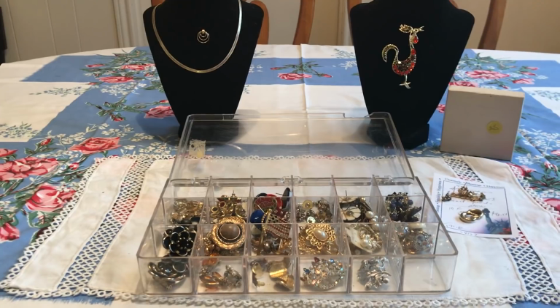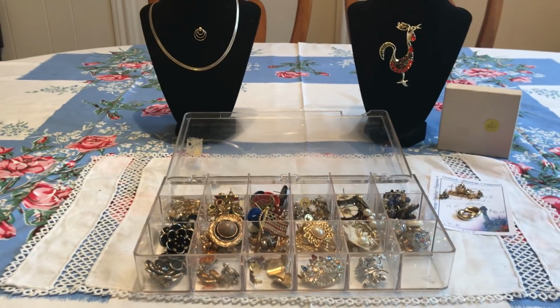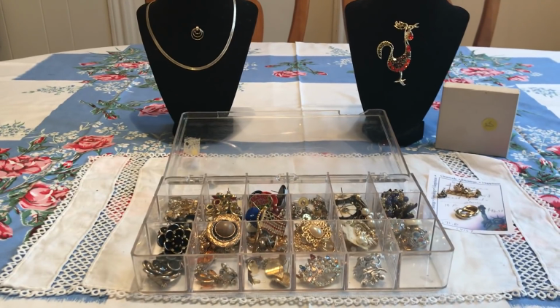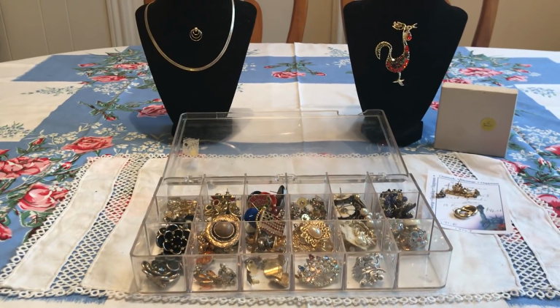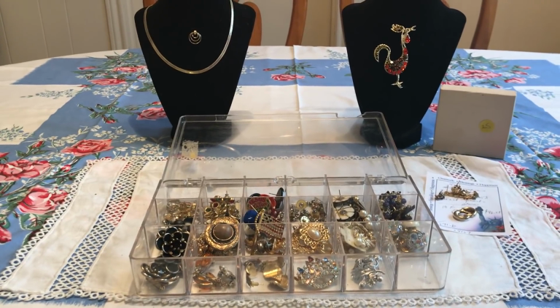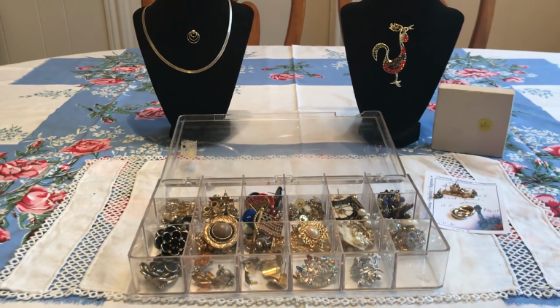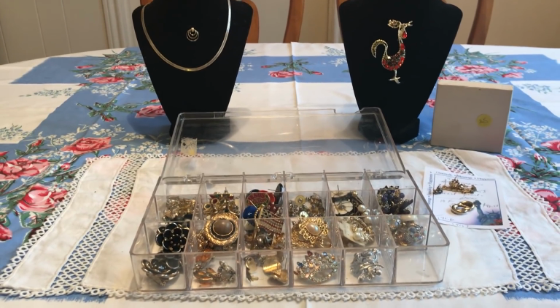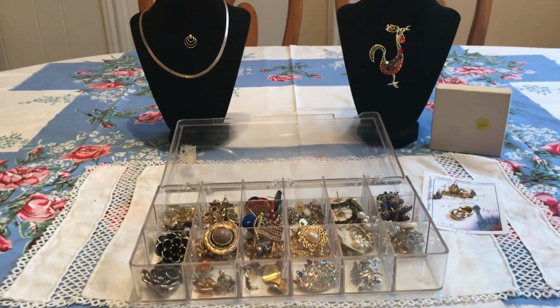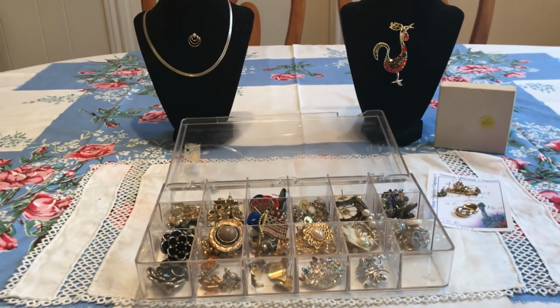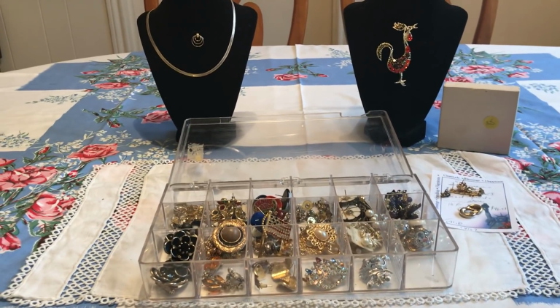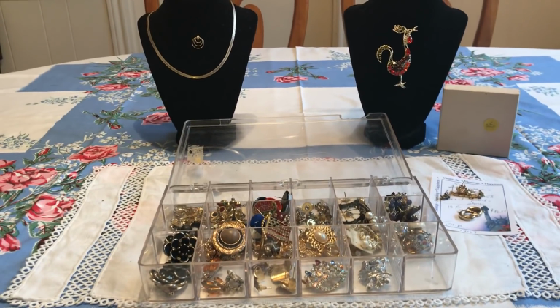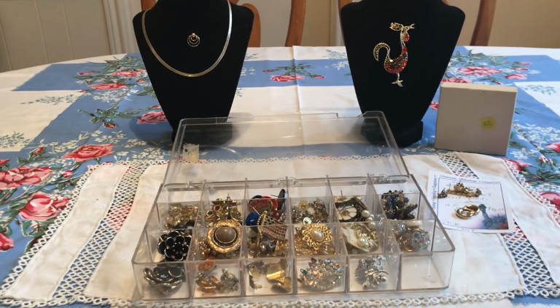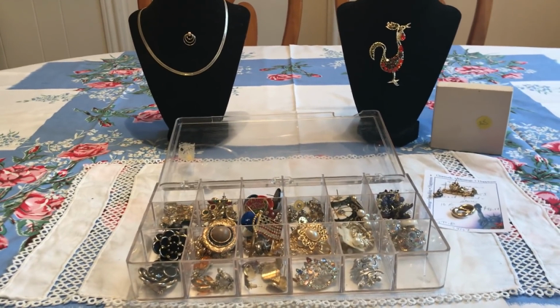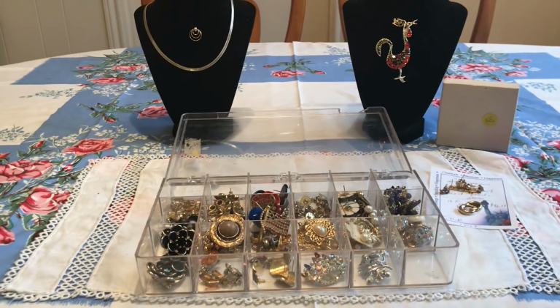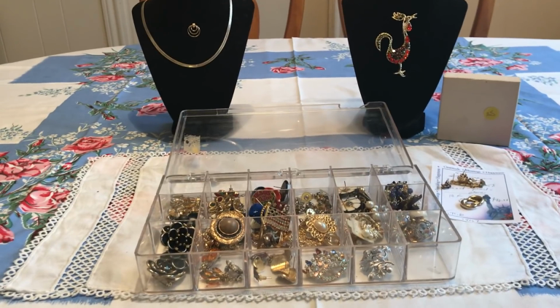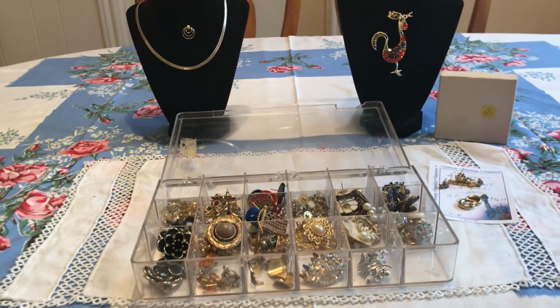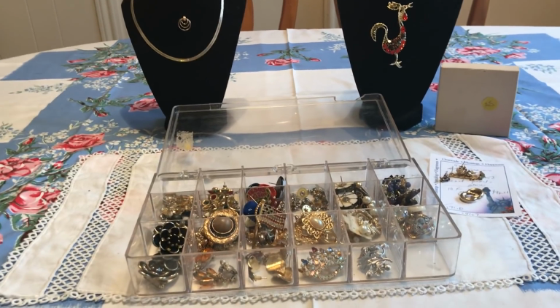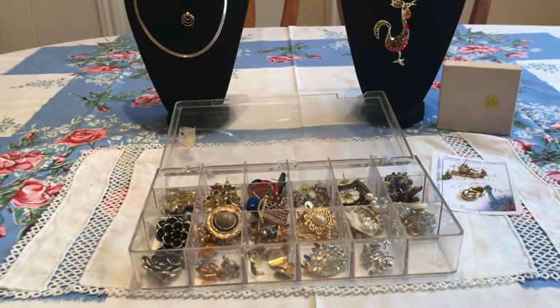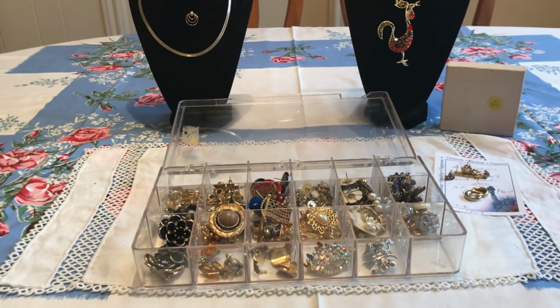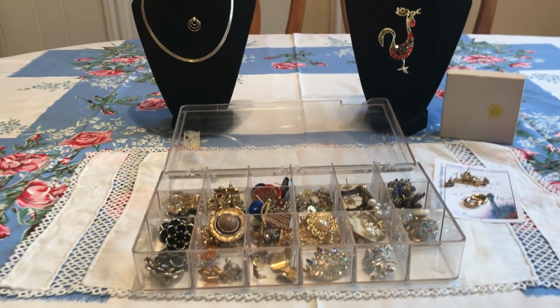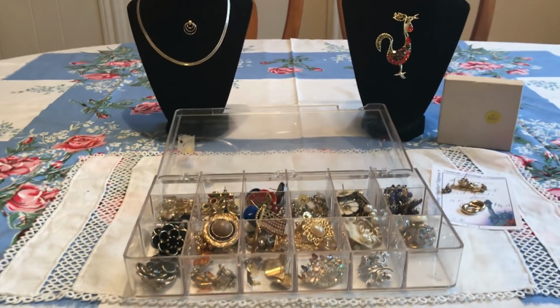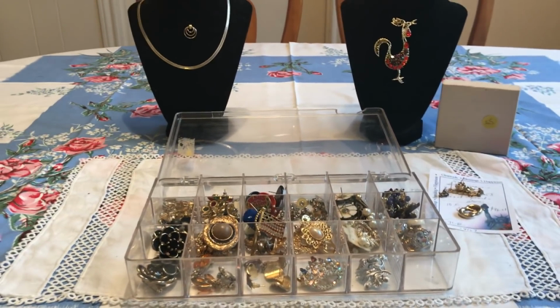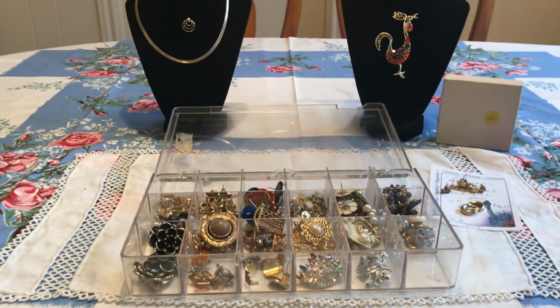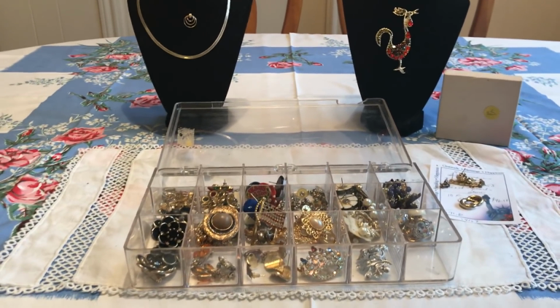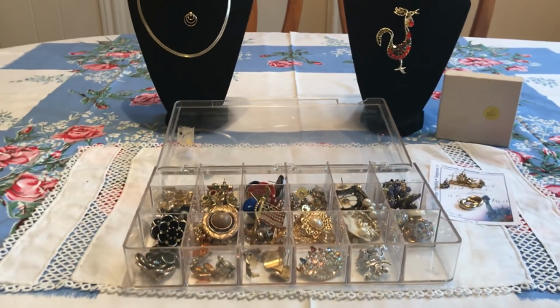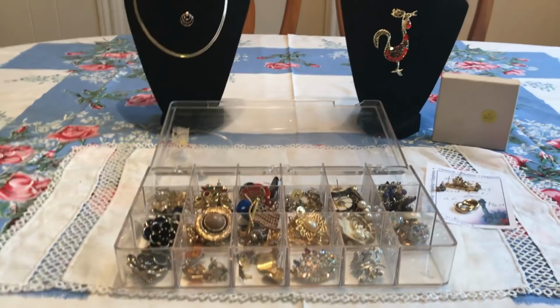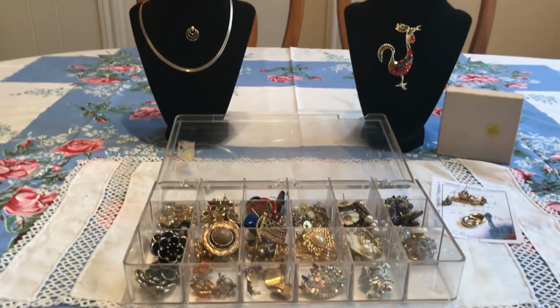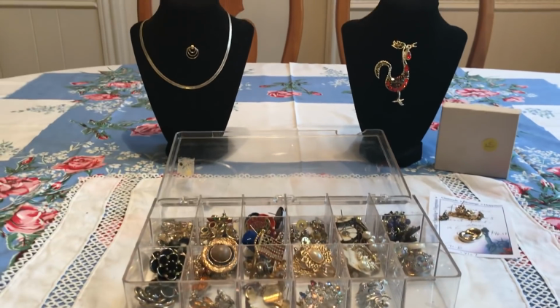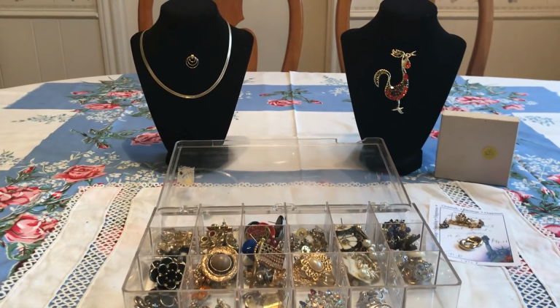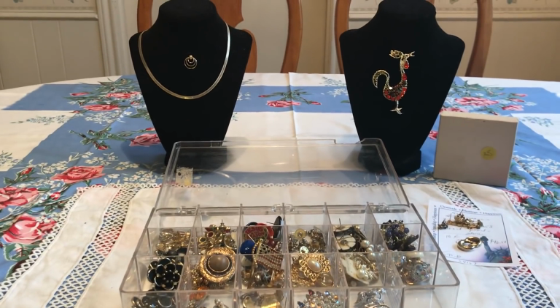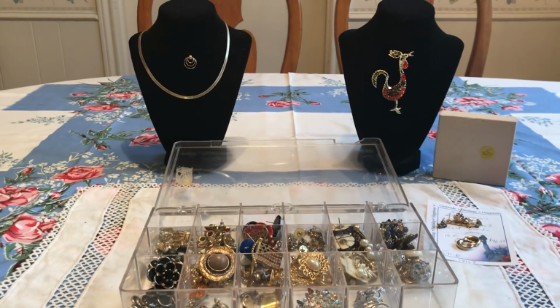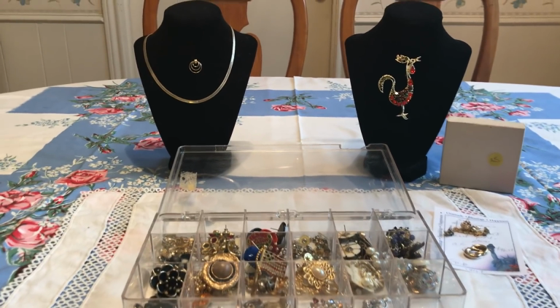I'm going to be working from the lesser video to the very best of my finds. So it's going to be good, better, best. Let's go ahead and look at what I found.